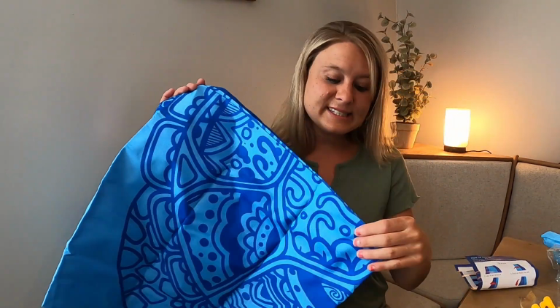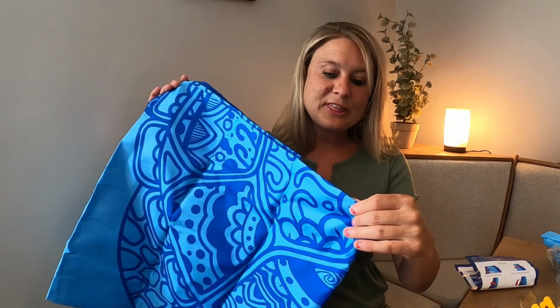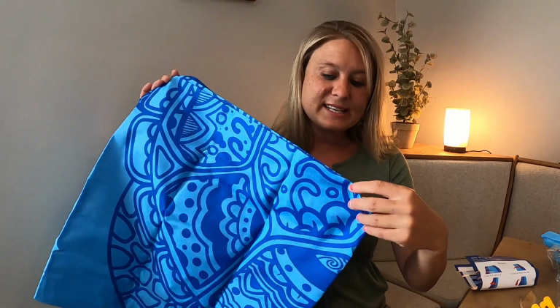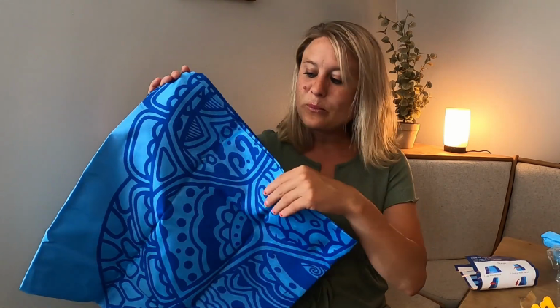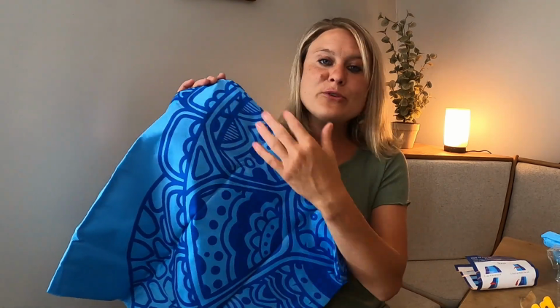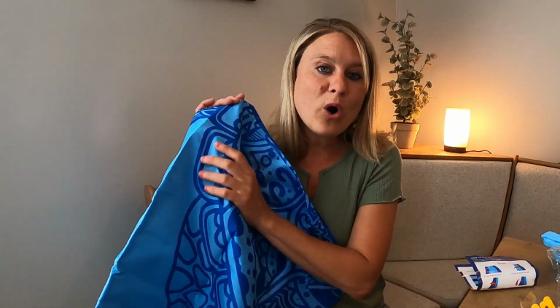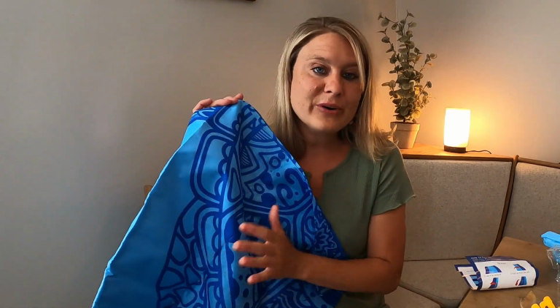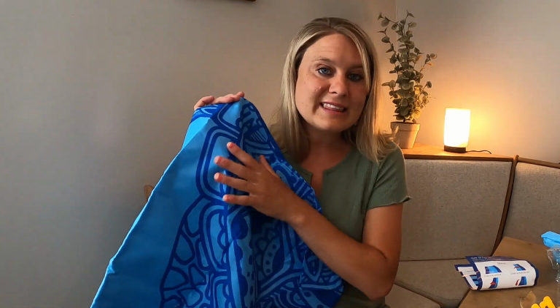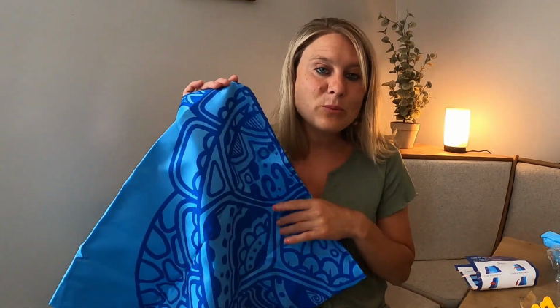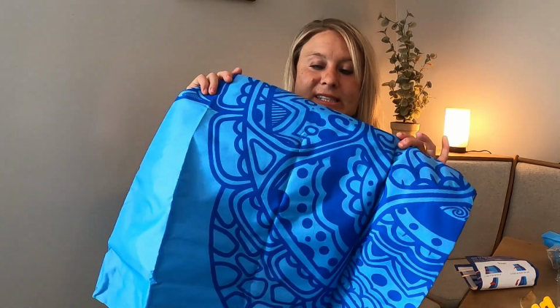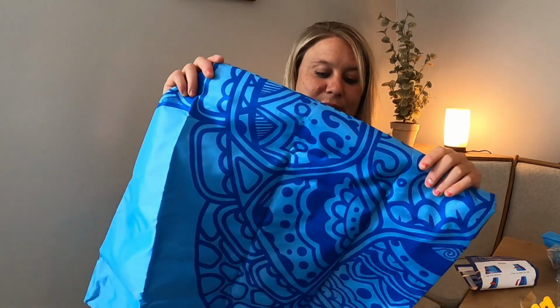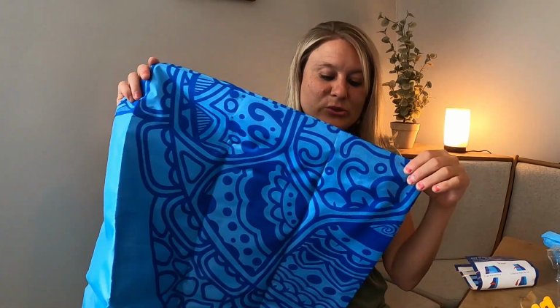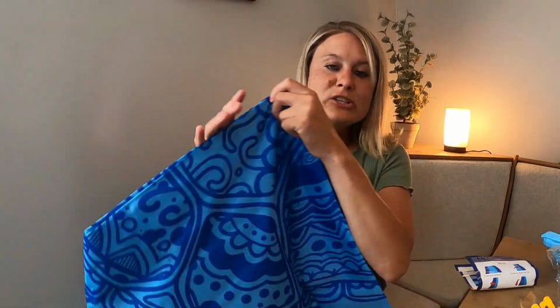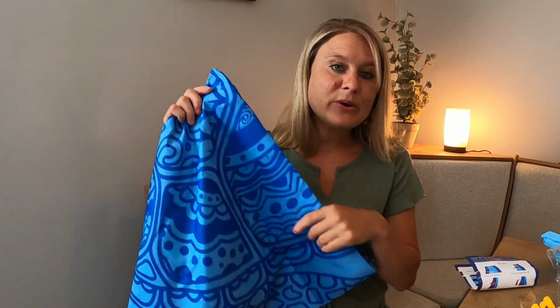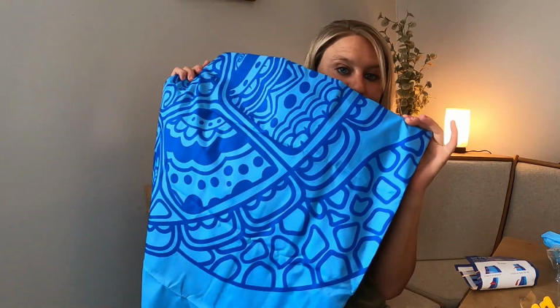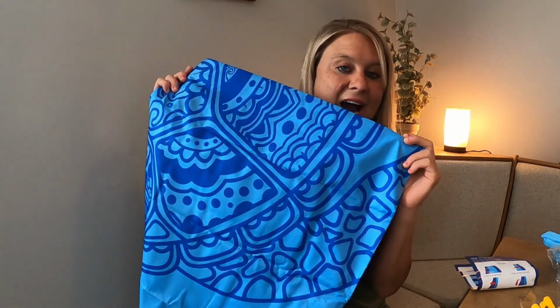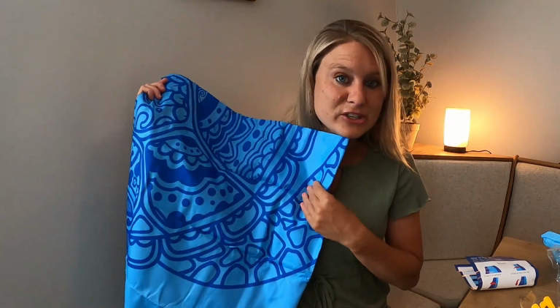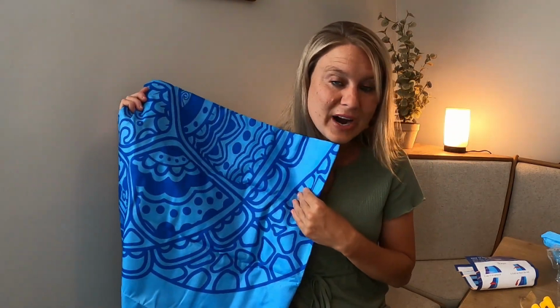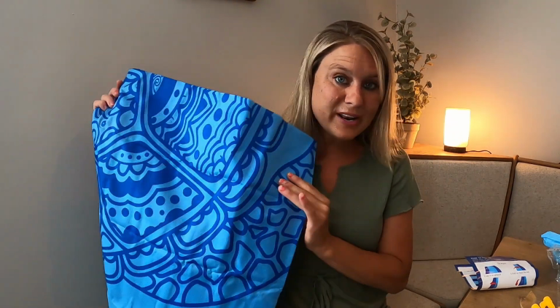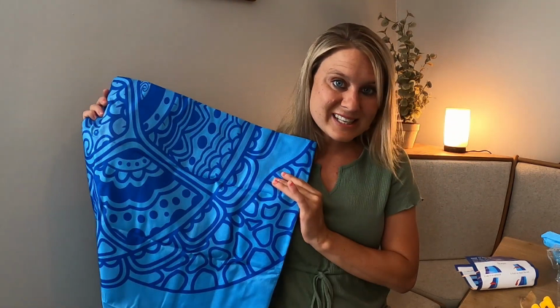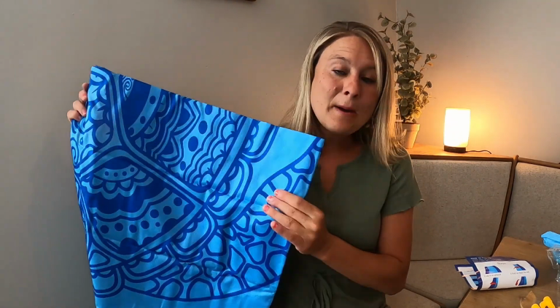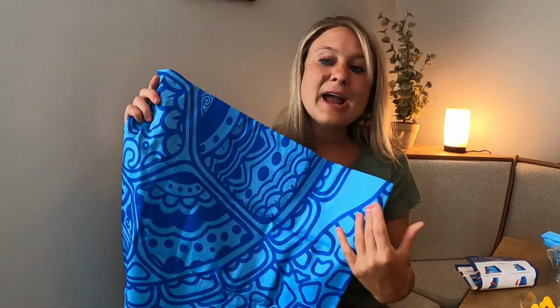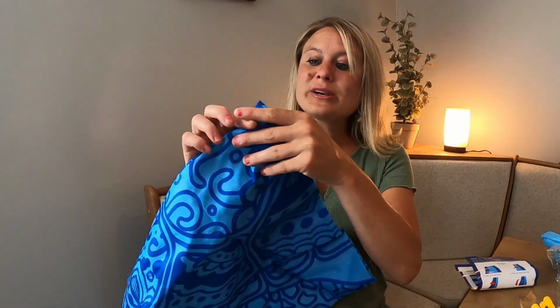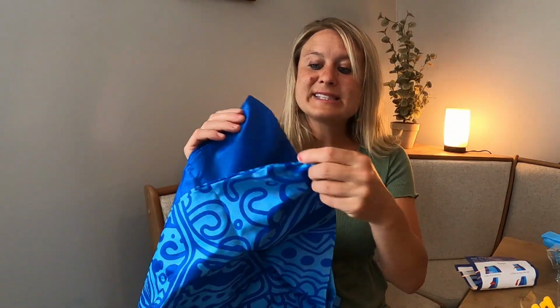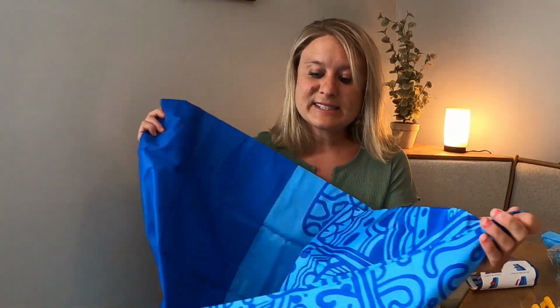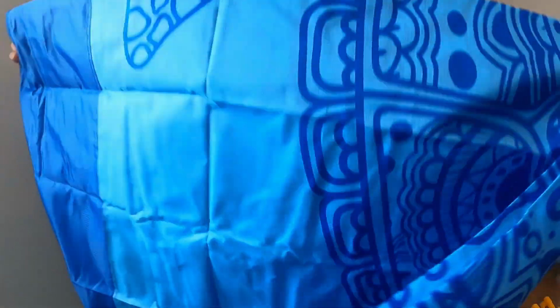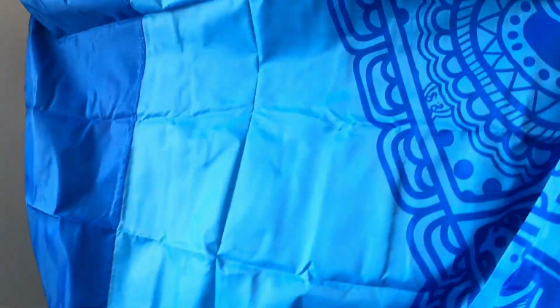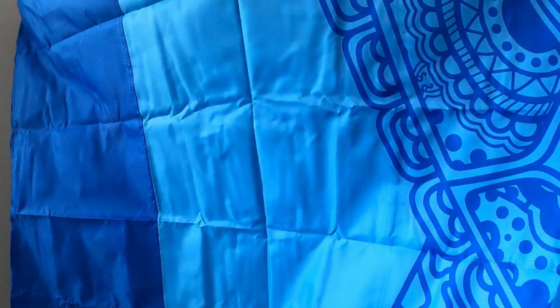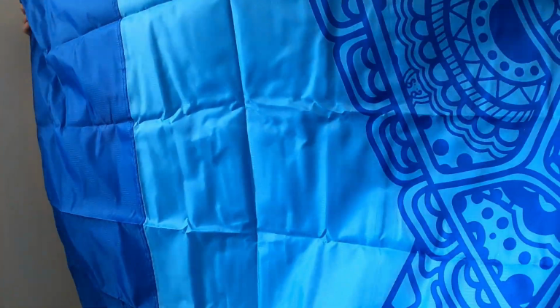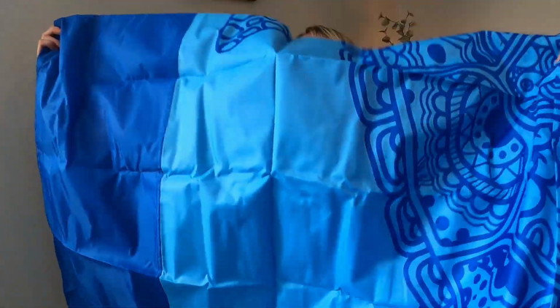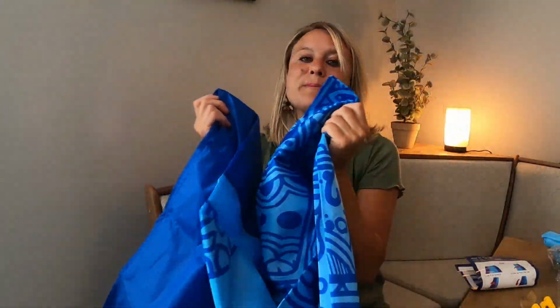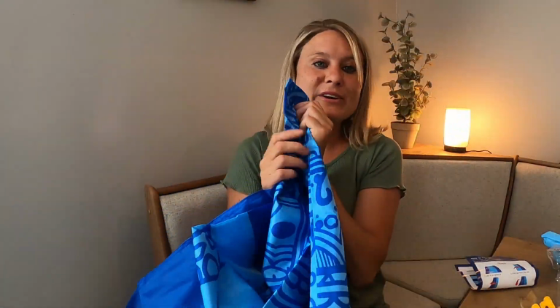It's thin, nice, and lightweight. If you get water on it or anything like that, it will not stay on it, which is great. So I'm going to go ahead and spread this out and show you guys what it looks like. I'm so excited to take this to the beach — it is just beautiful. I love the material.